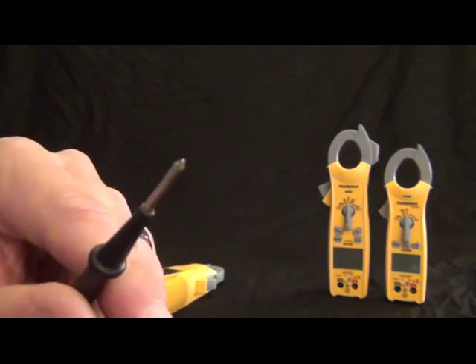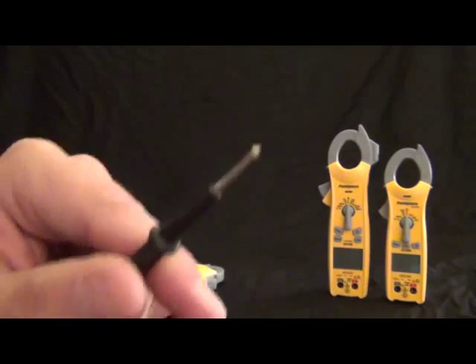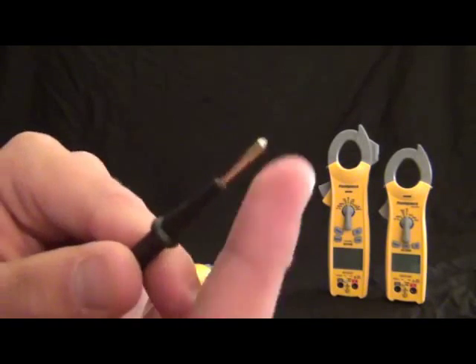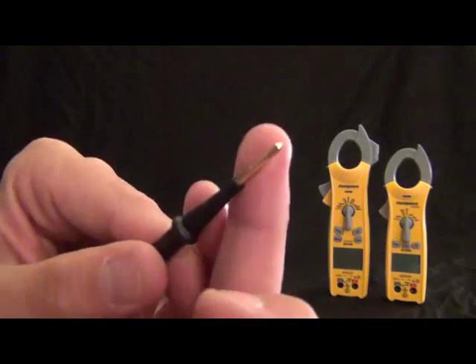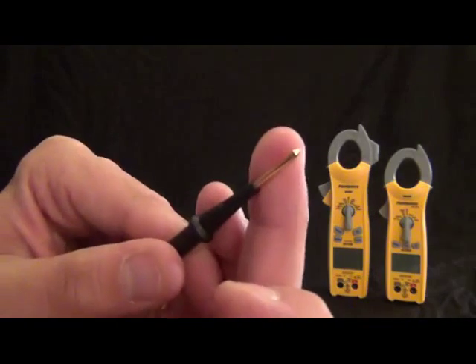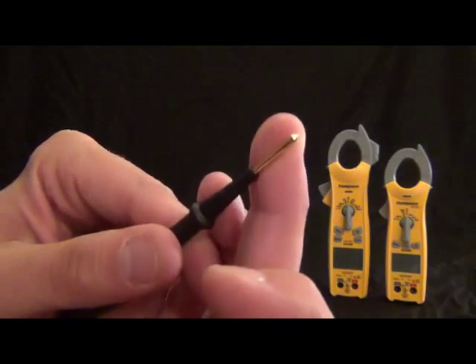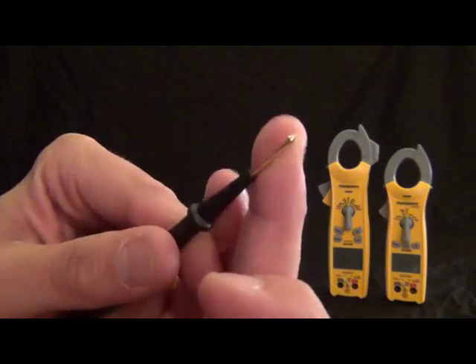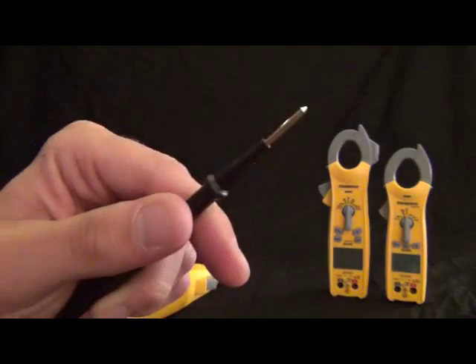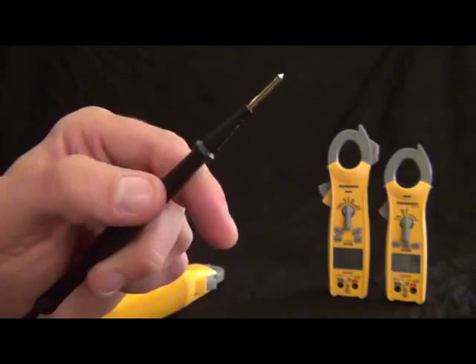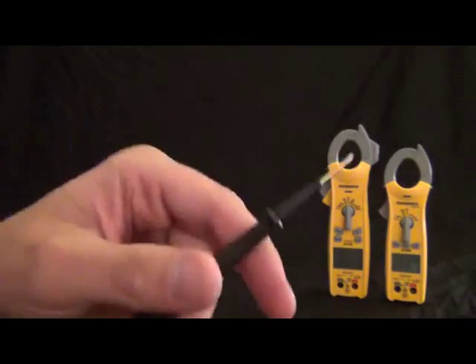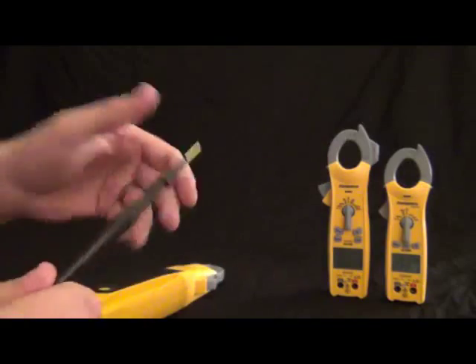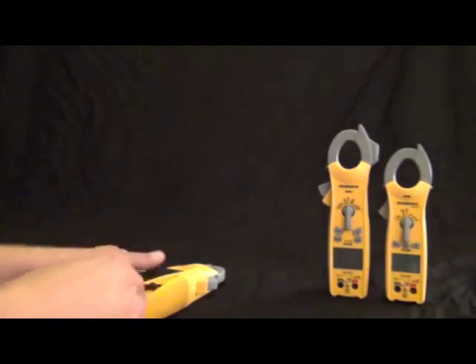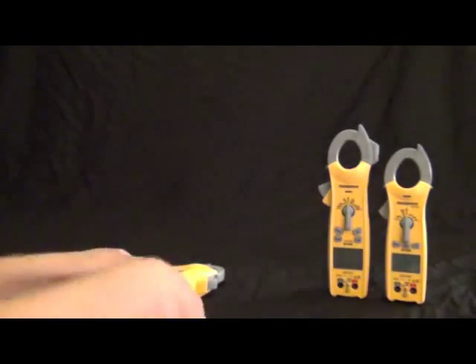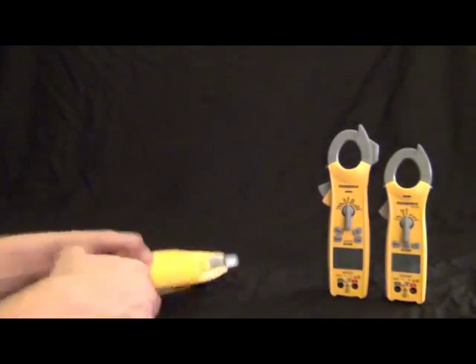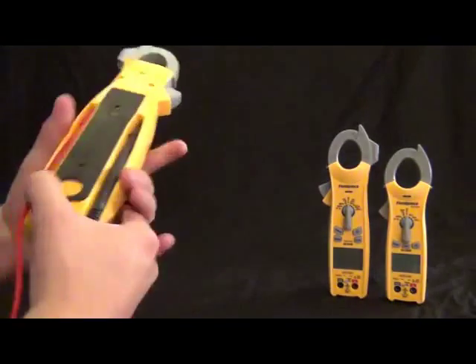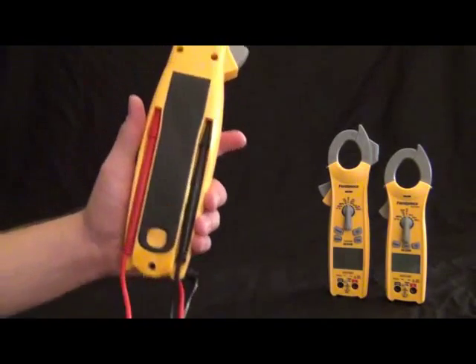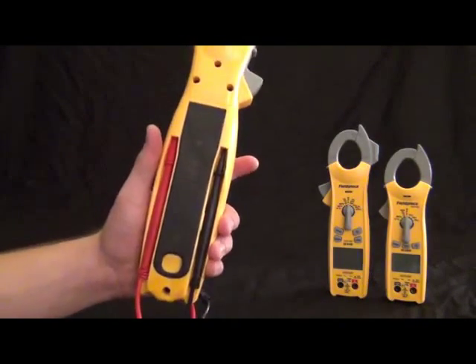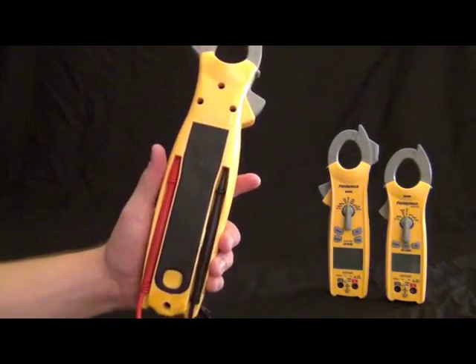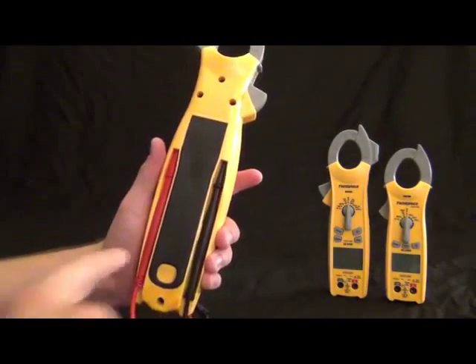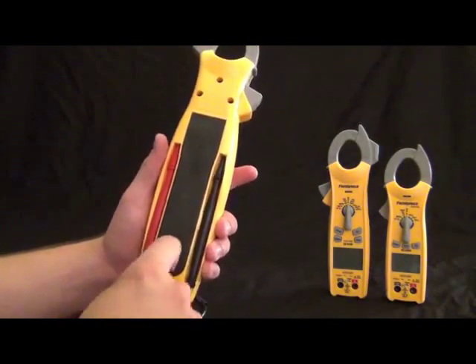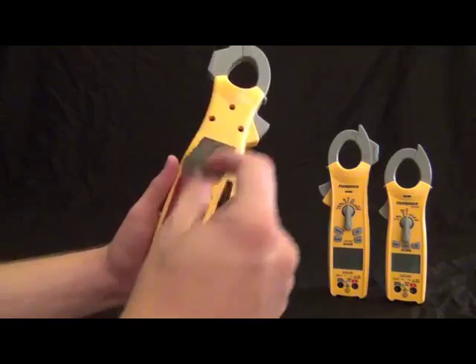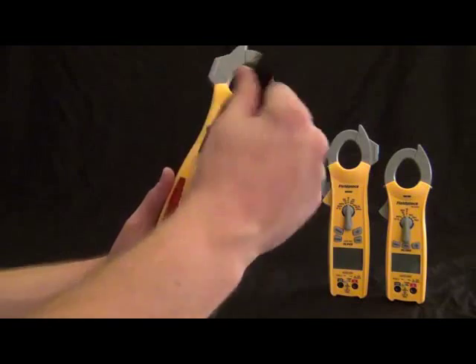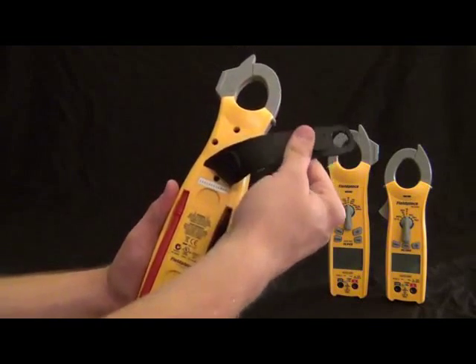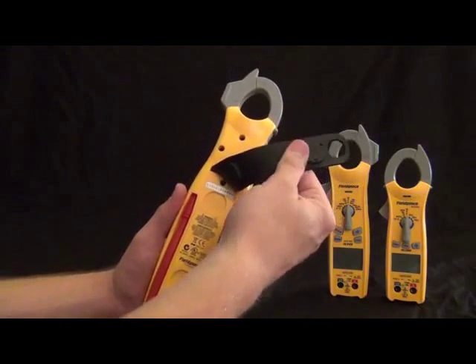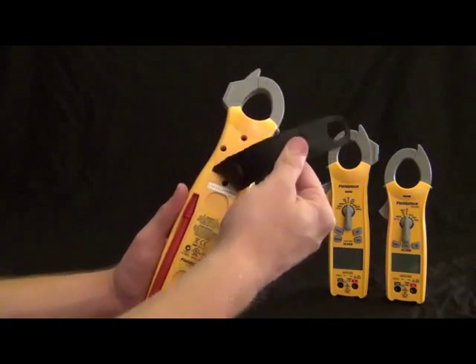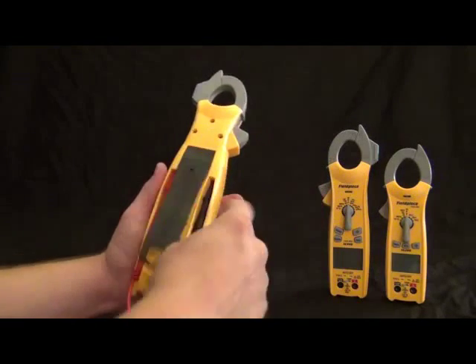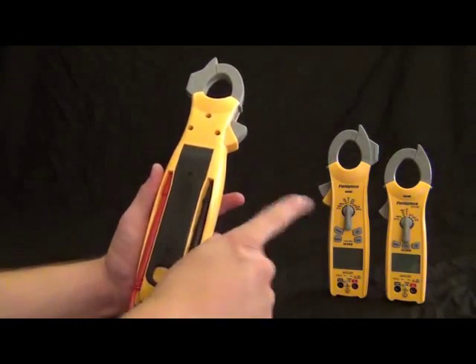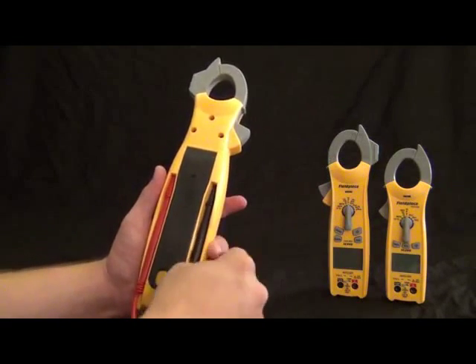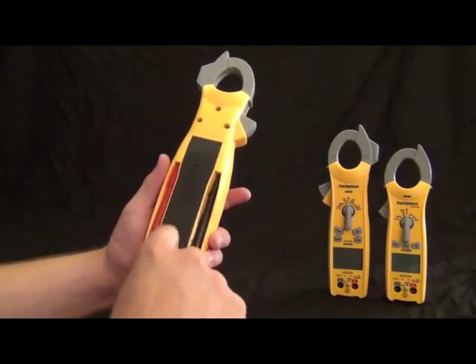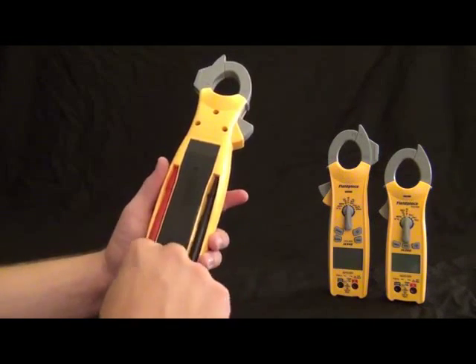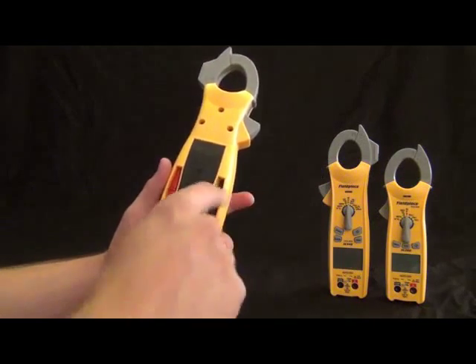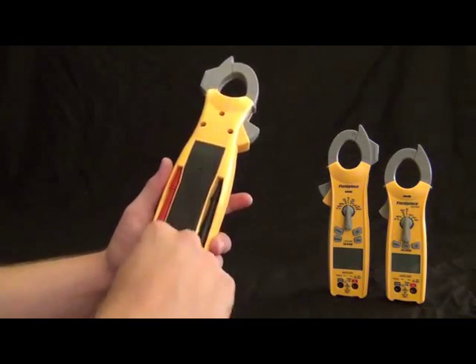This also has a magnet. It's our first clamp meter with a magnet in the back, and actually all three of these have magnets. I'll show you the different styles as we go through them. It's really cool — just get the magnet up there and slap it on the system to get it out of your way.